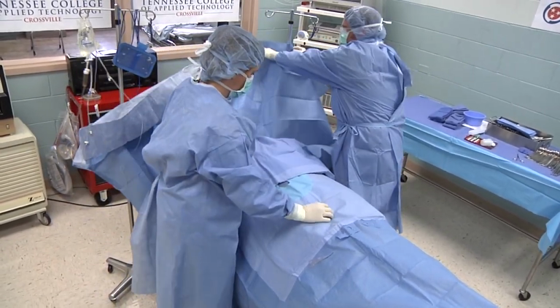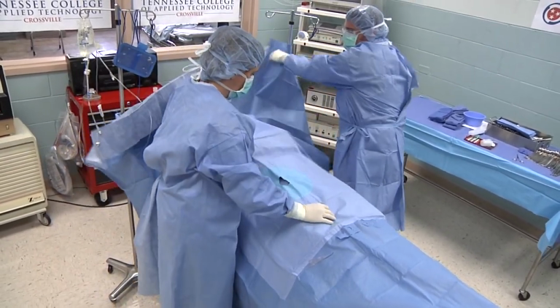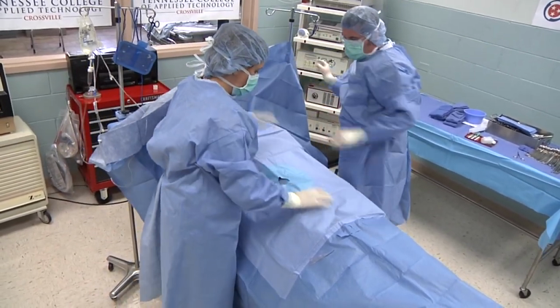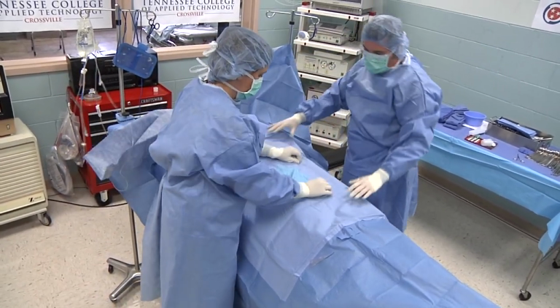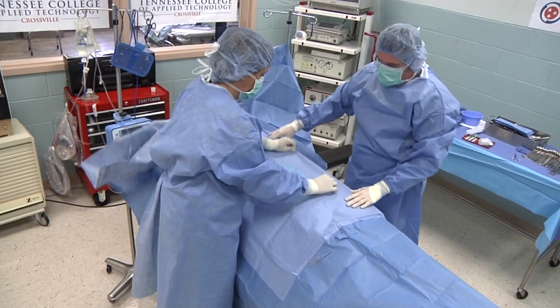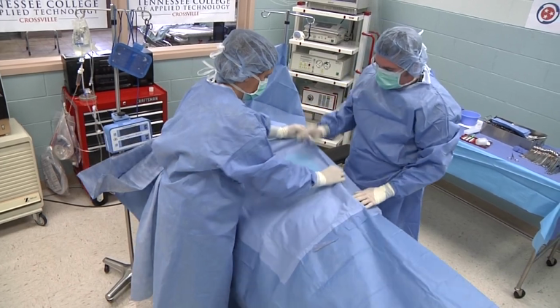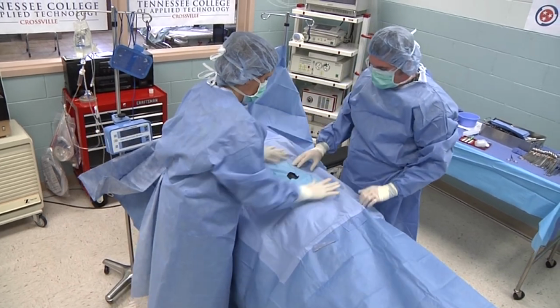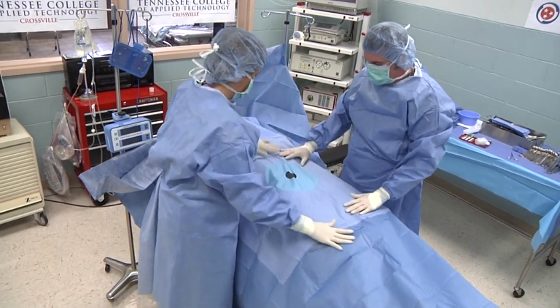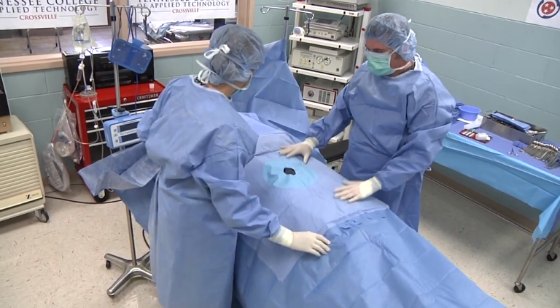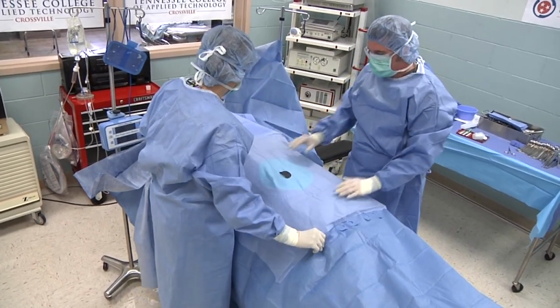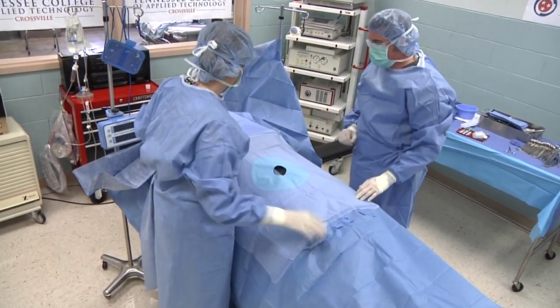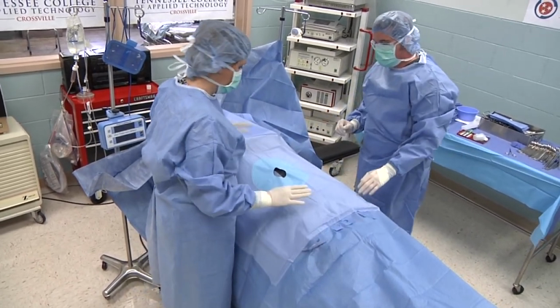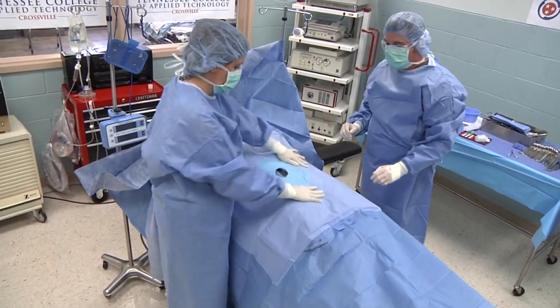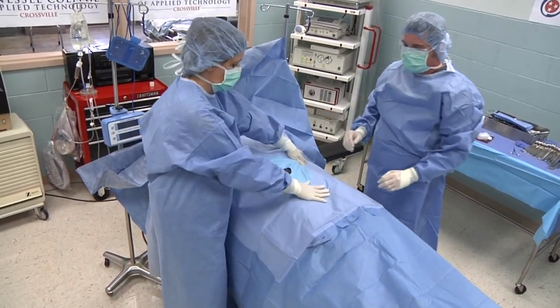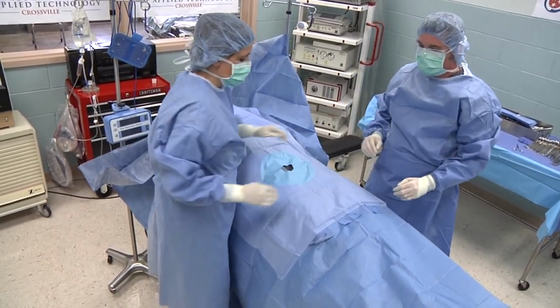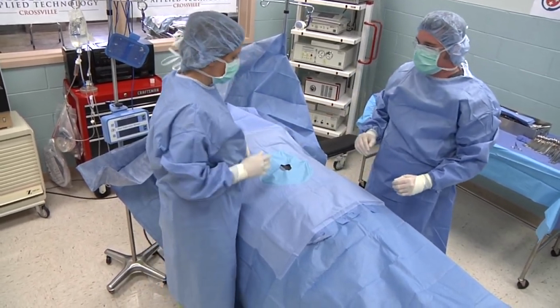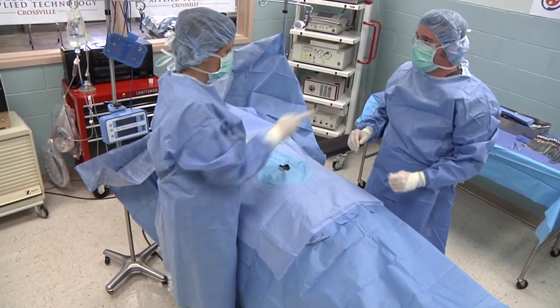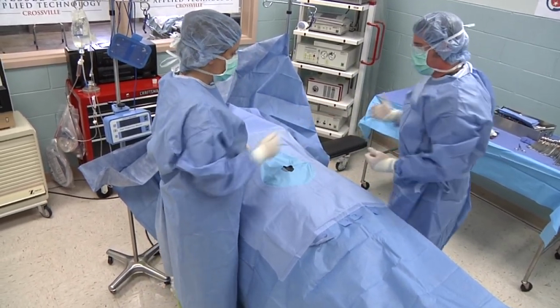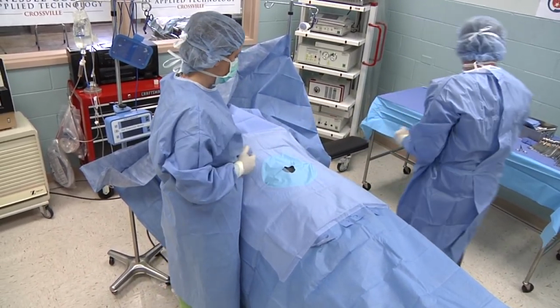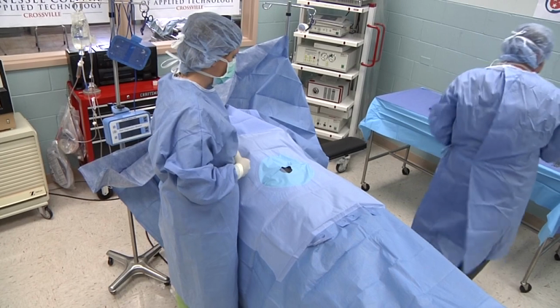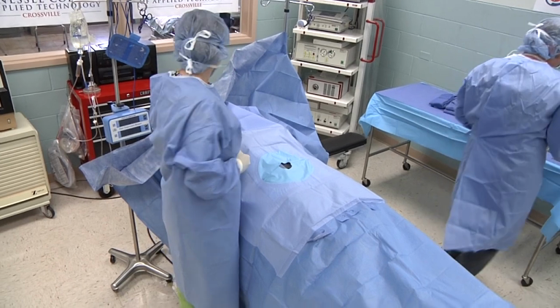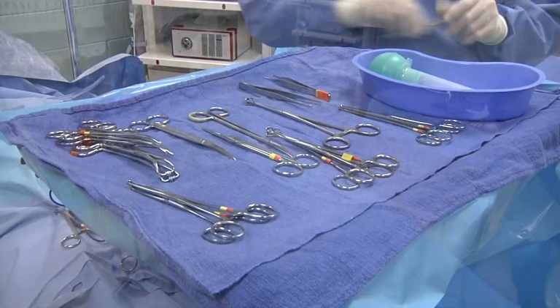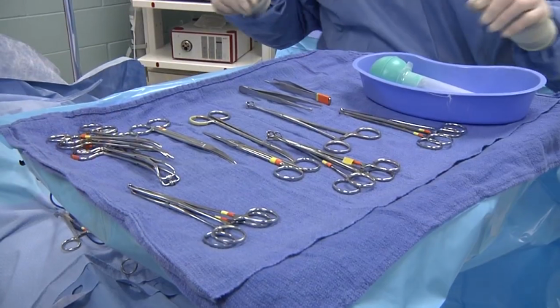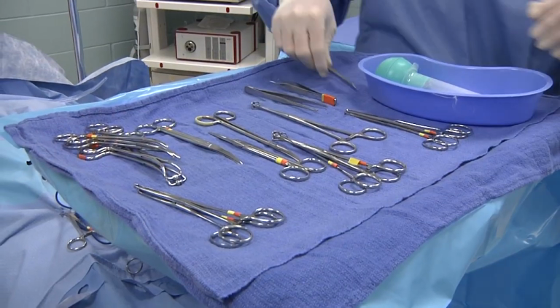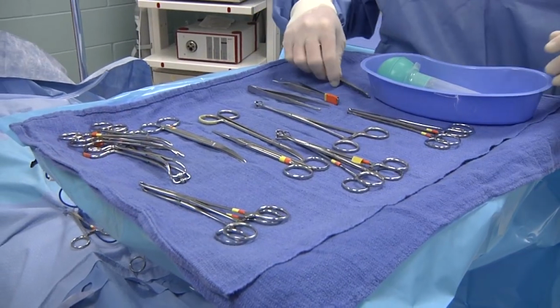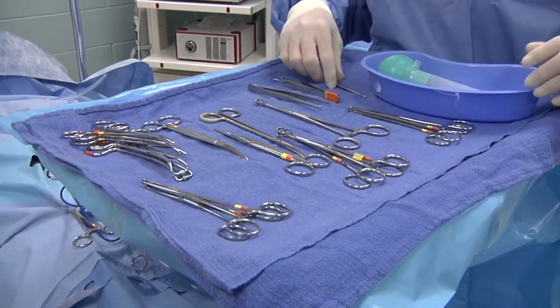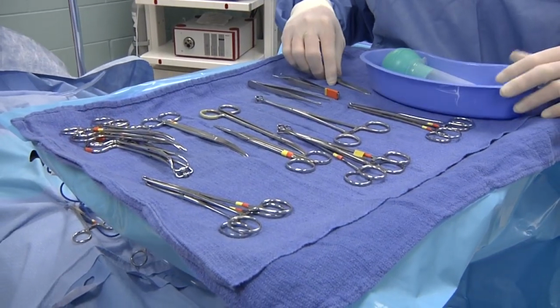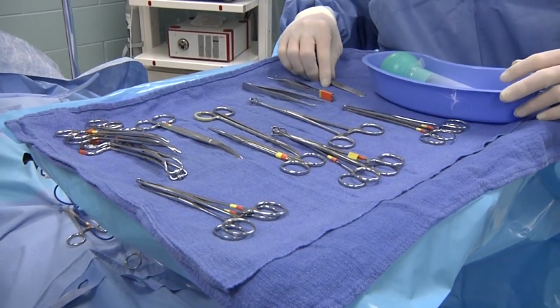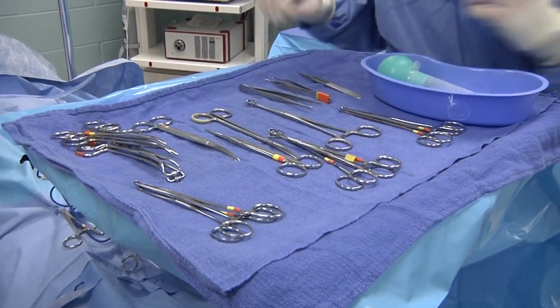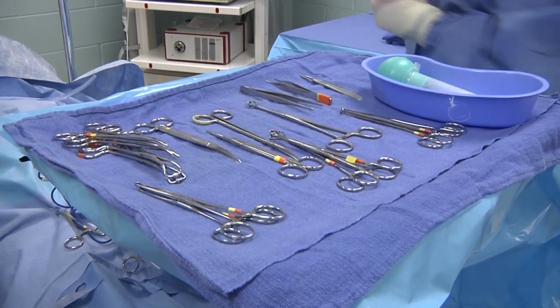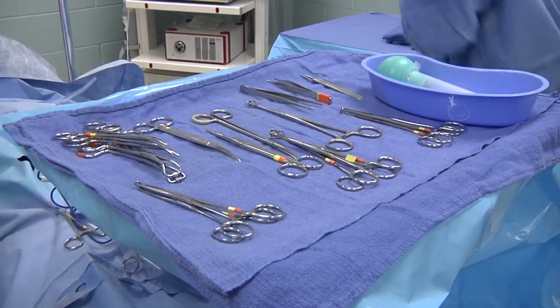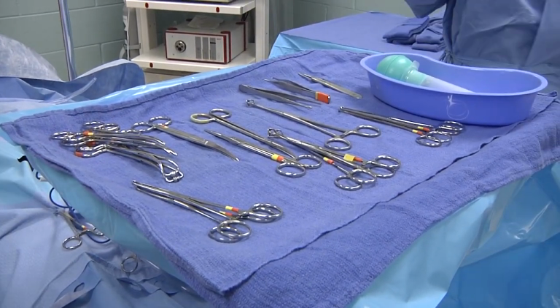You've got to be organized, and you've got to have a thick skin. Sometimes it can get a little rough, a little hairy in an operating room, and you just can't take those things to heart. You've just got to let it roll off your back.